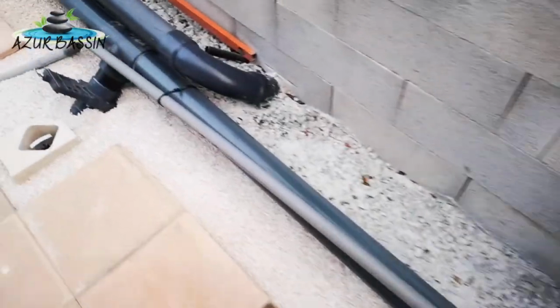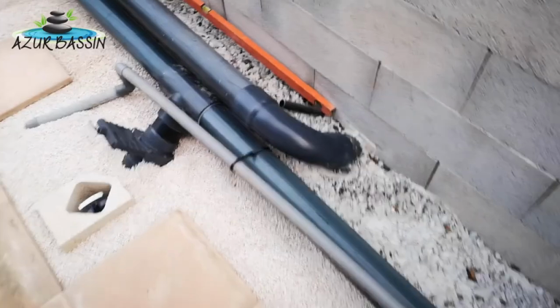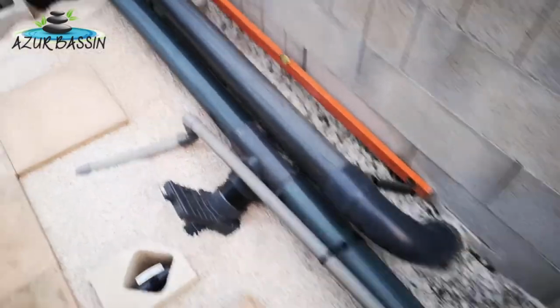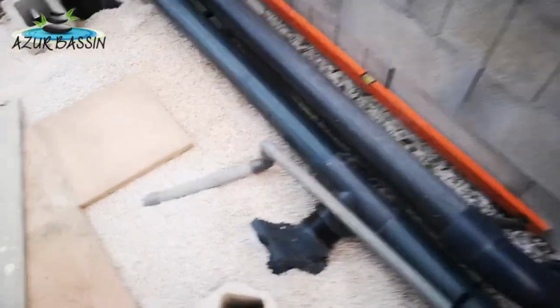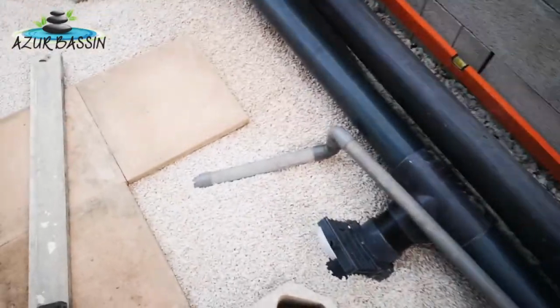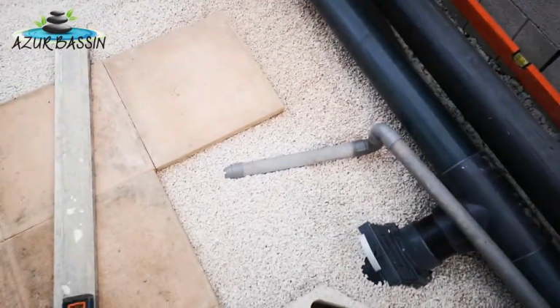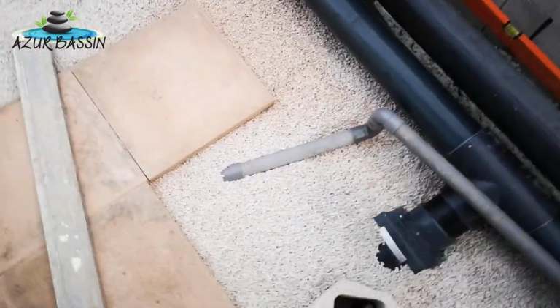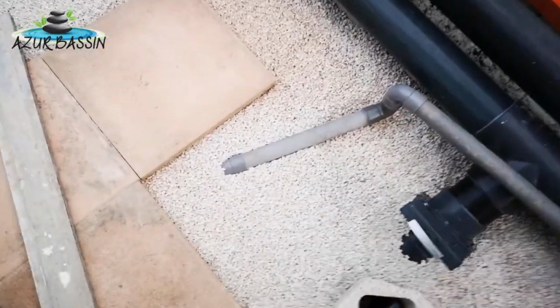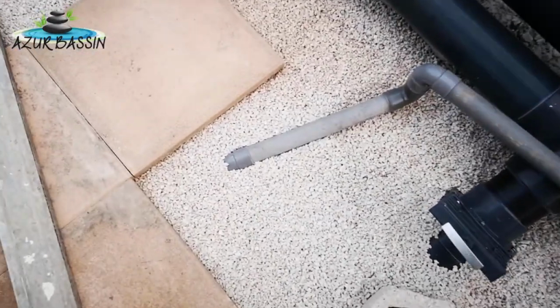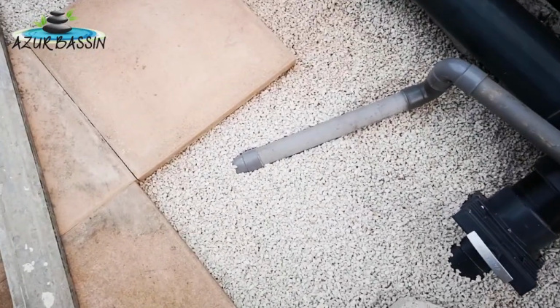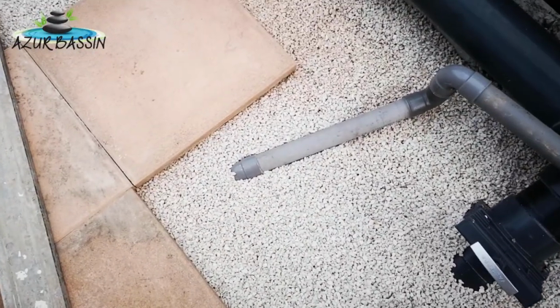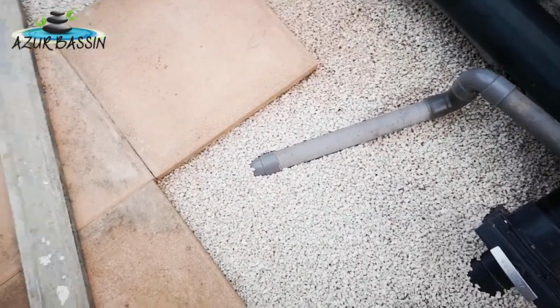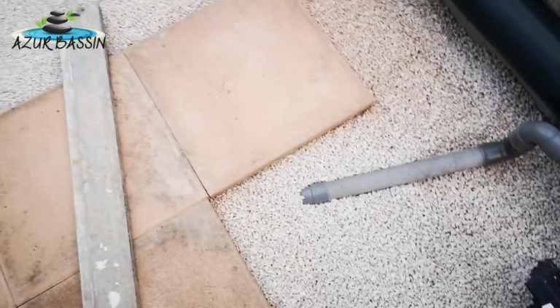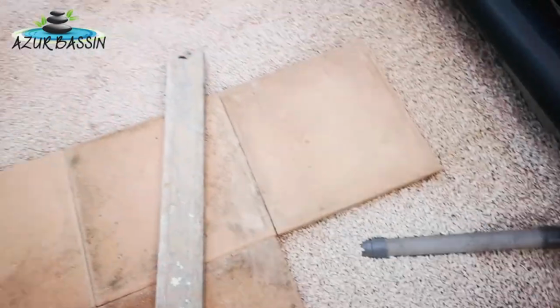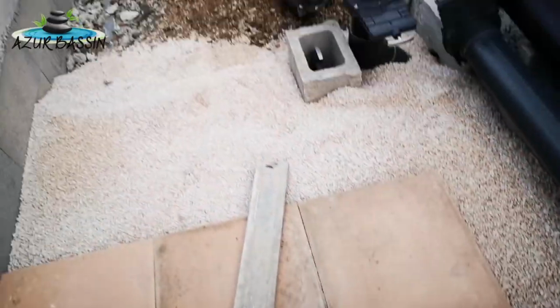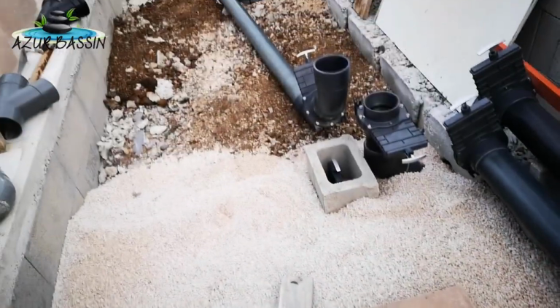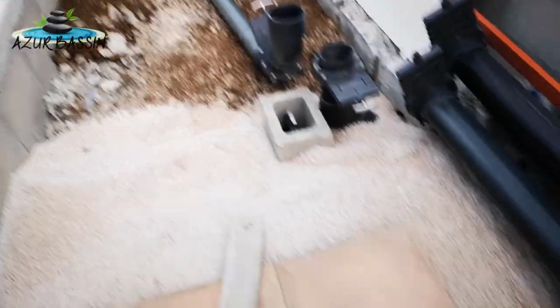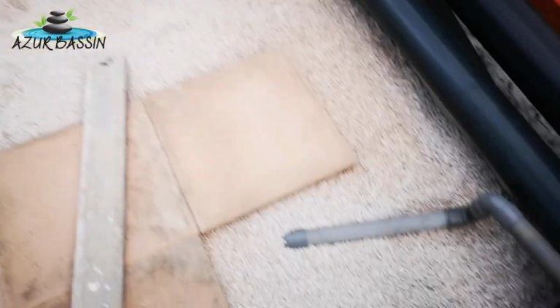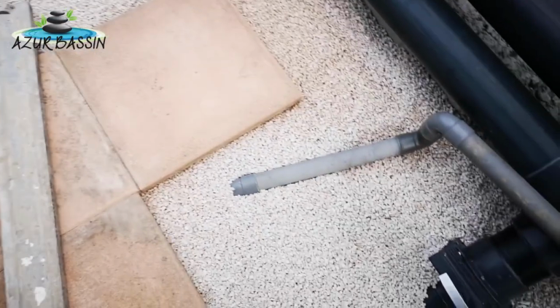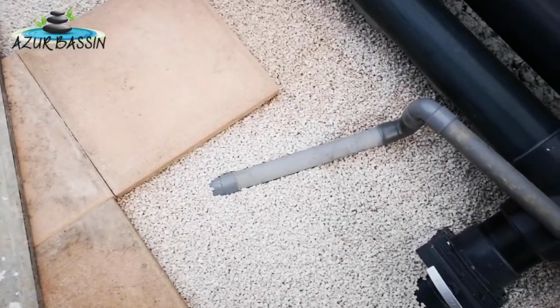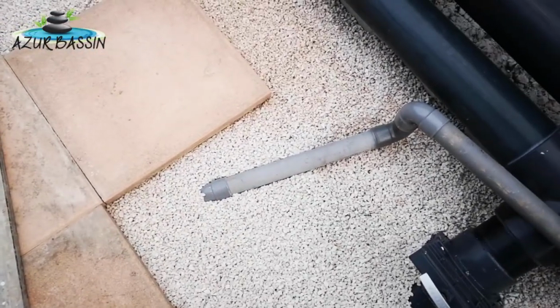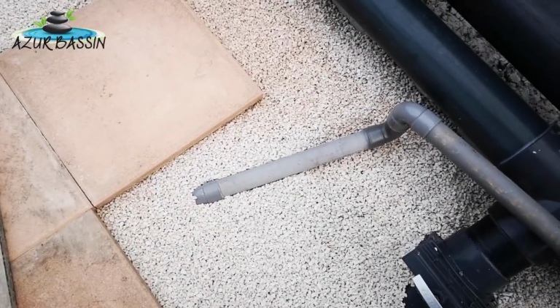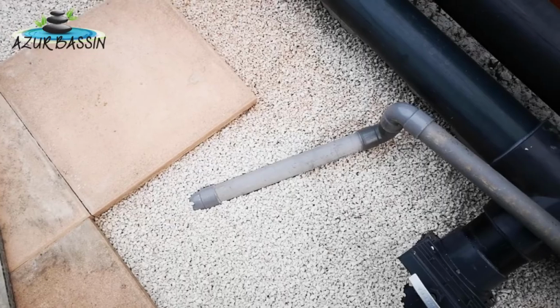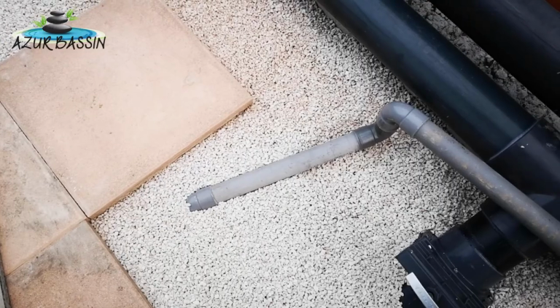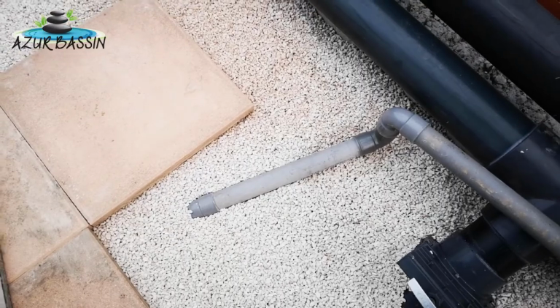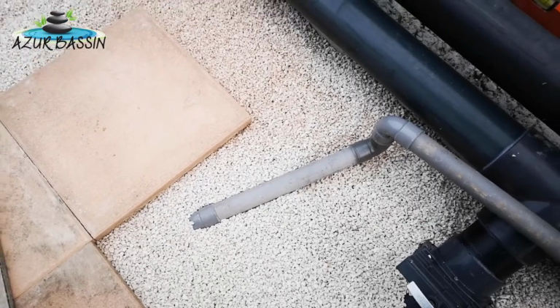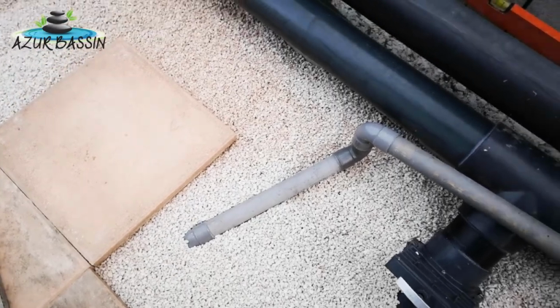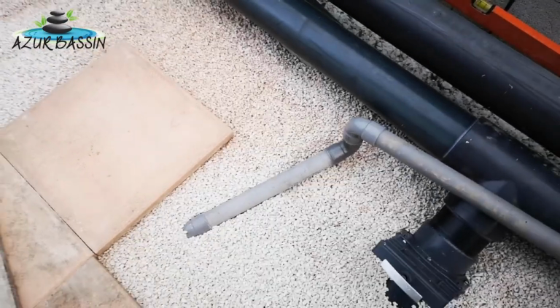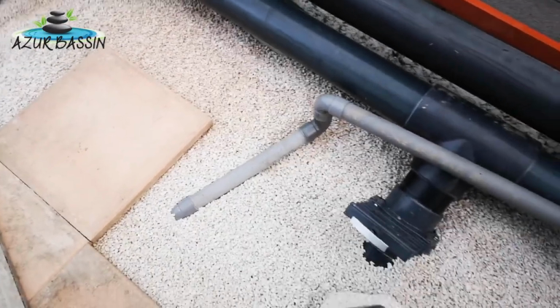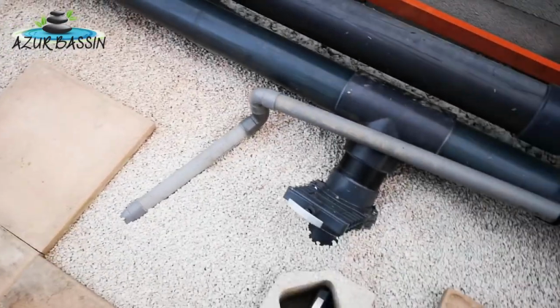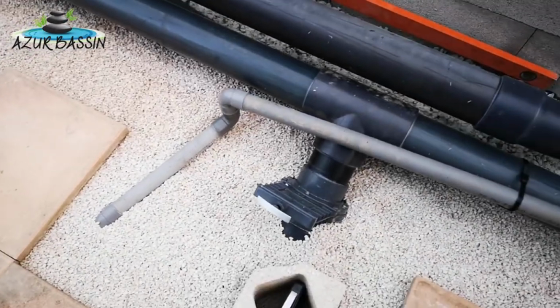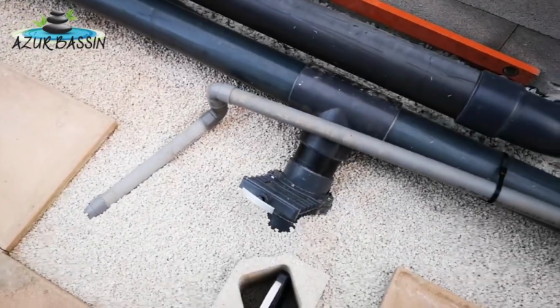Là on va suivre le petit tuyau qui part ensuite, on l'a noyé dans du cannerie, mais on a un grand tuyau d'évacuation qui part. Suivant les installations, ça va être soit vers le jardin, soit vers le tout-à-l'égout ou un système de fosse.